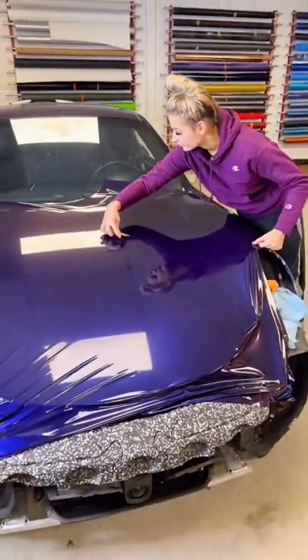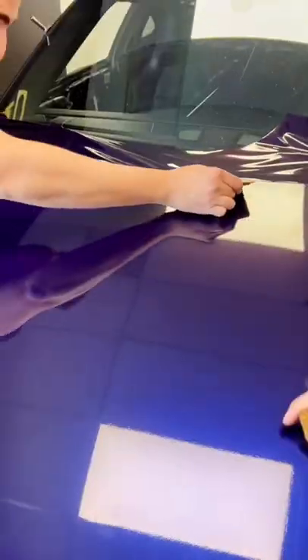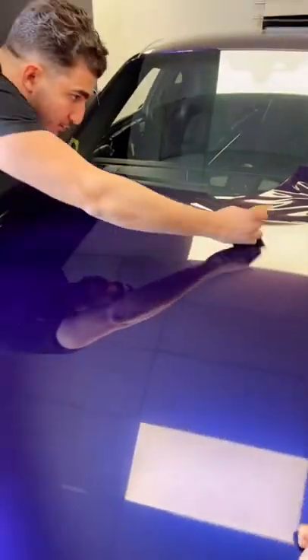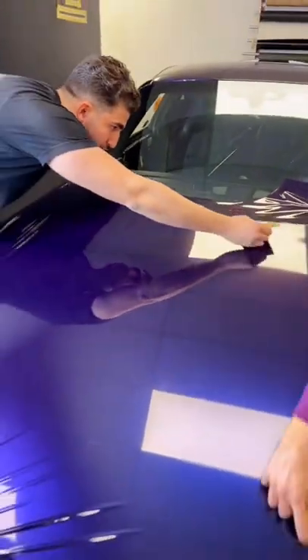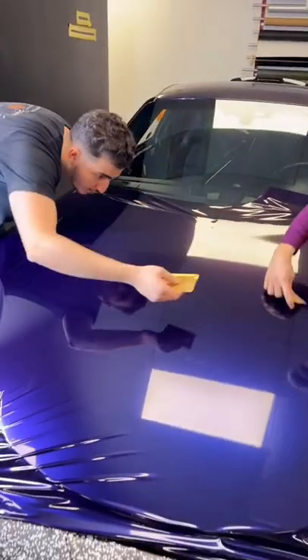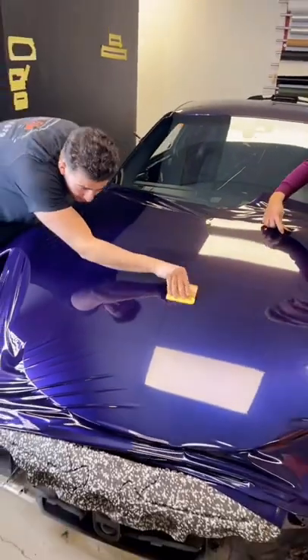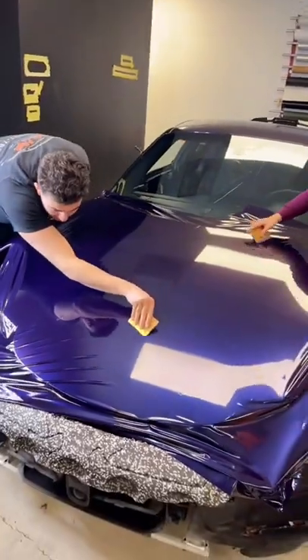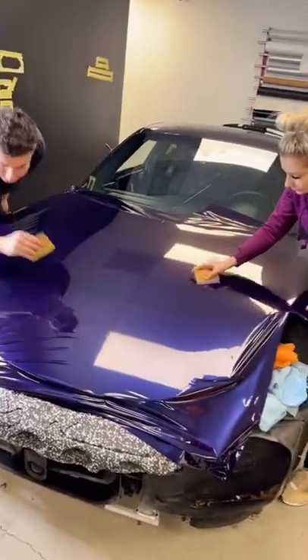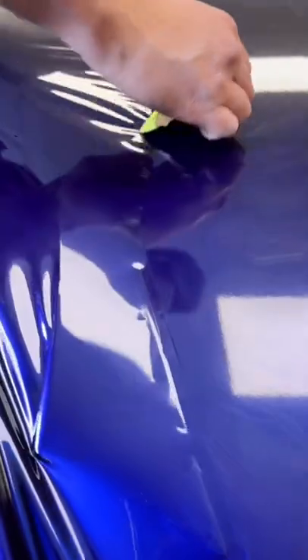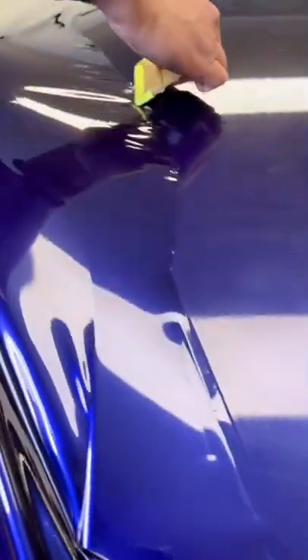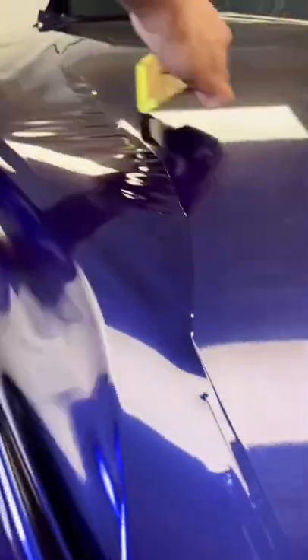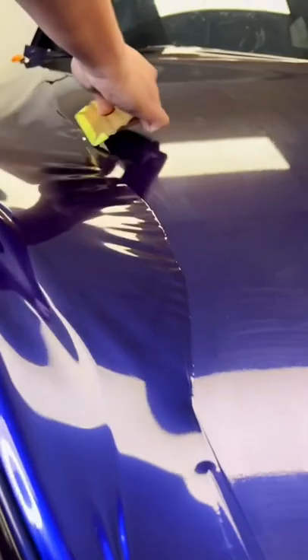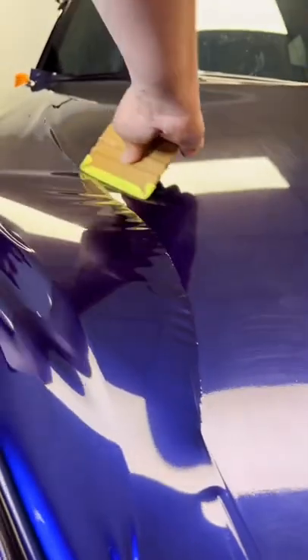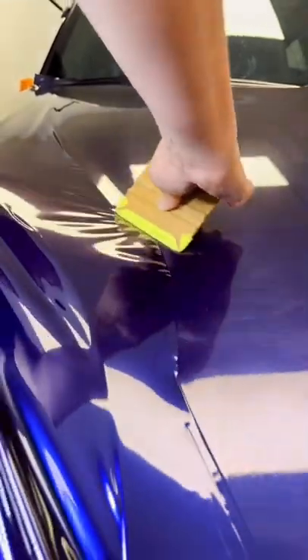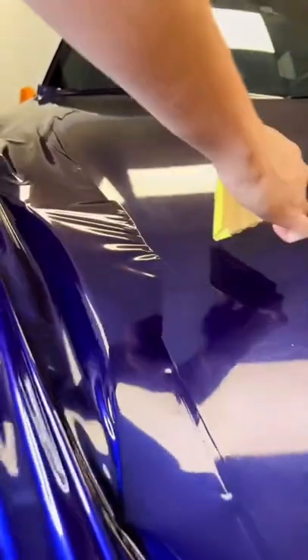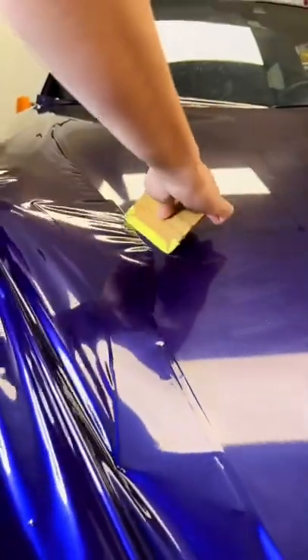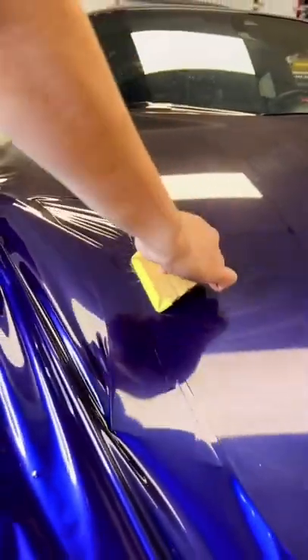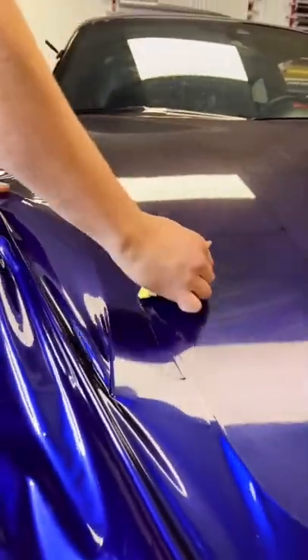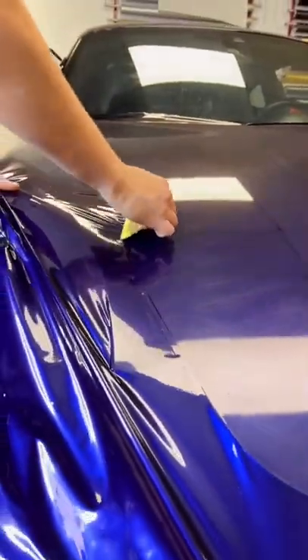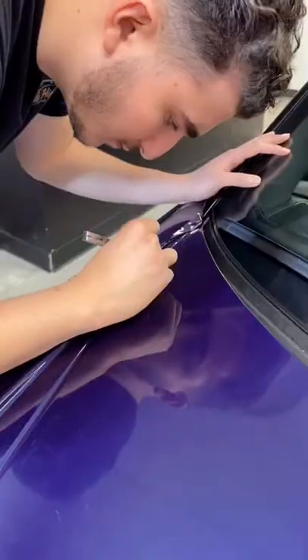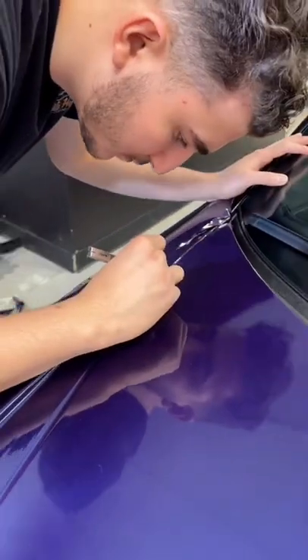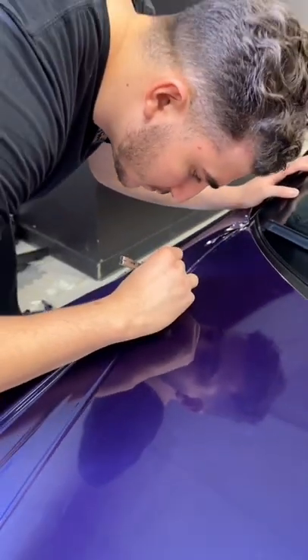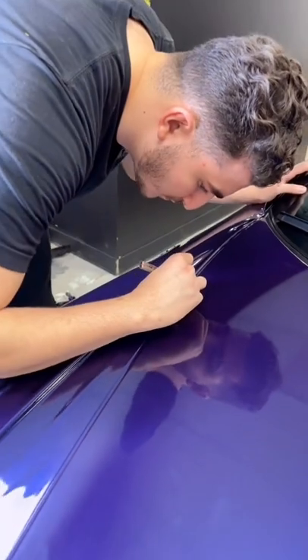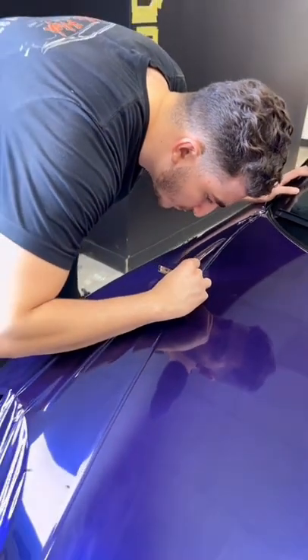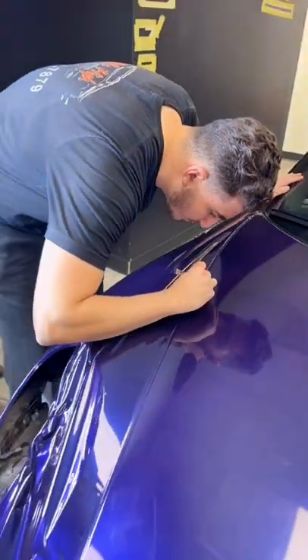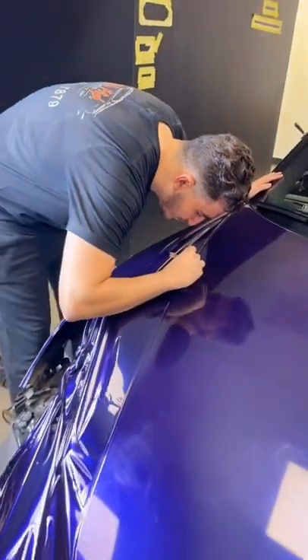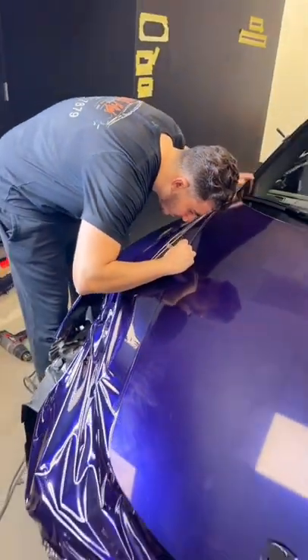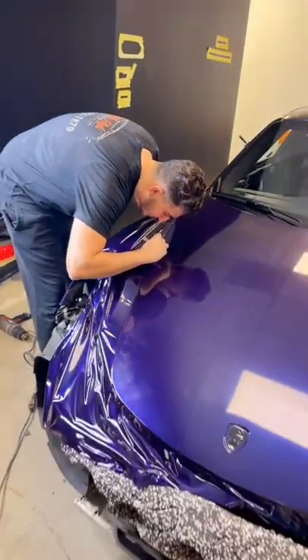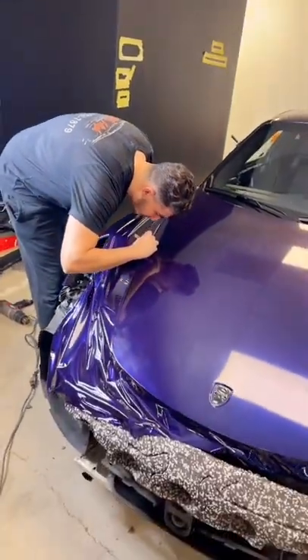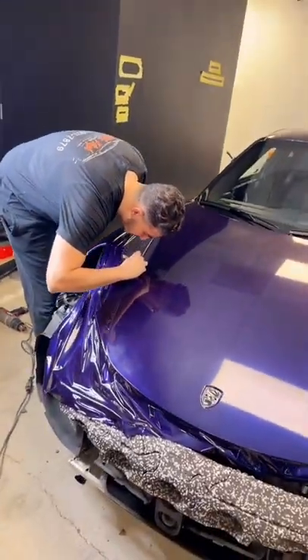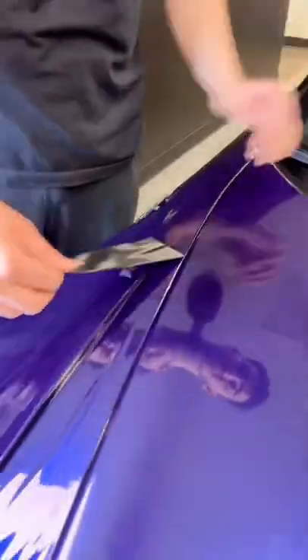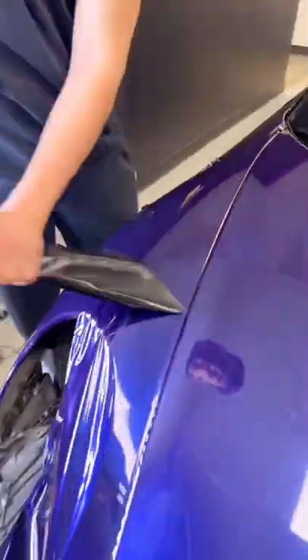As you can see, it kind of goes in between purple and a dark blue. This color is going to give this Porsche a nice little touch and make it stand out a little bit more than the rest. It's also a very nice change from the standard black and grays we've been doing at the shop lately.